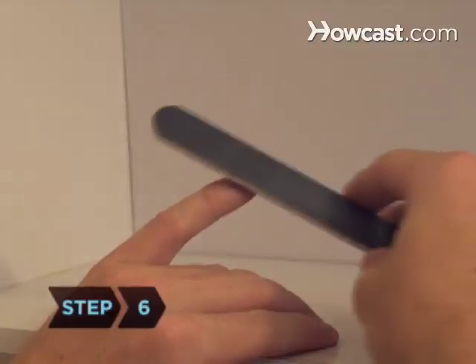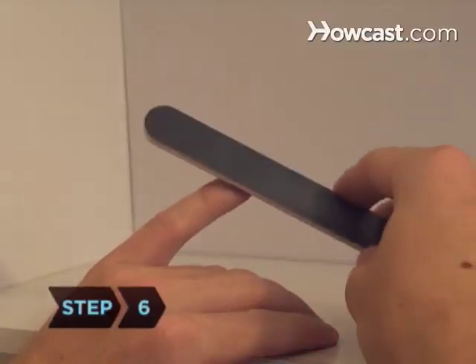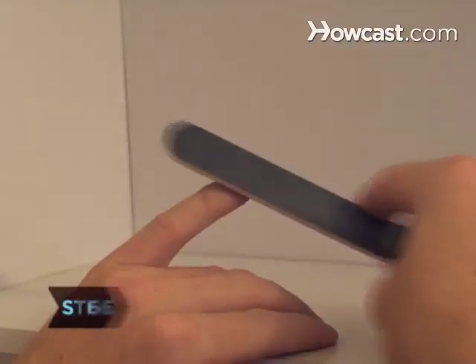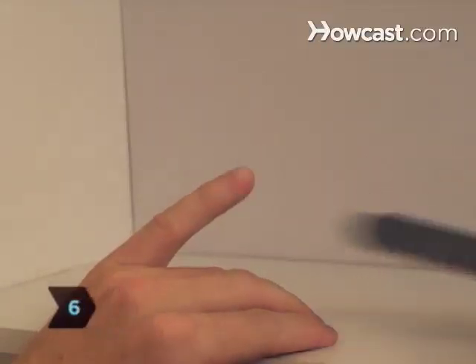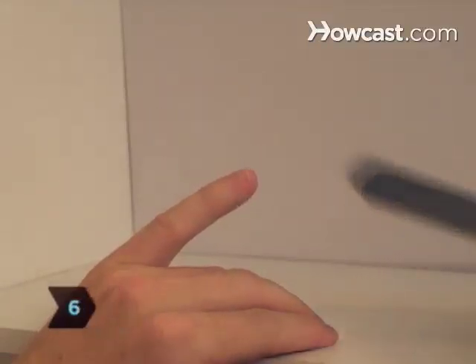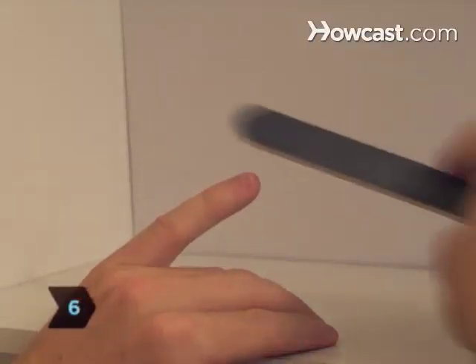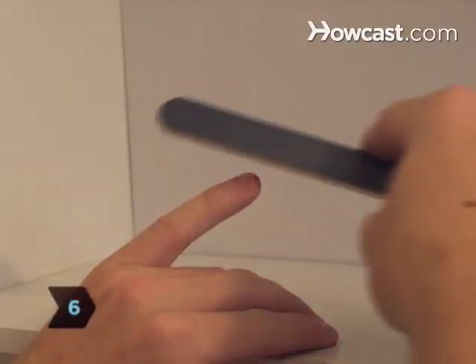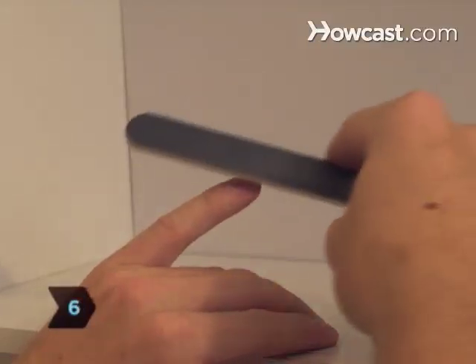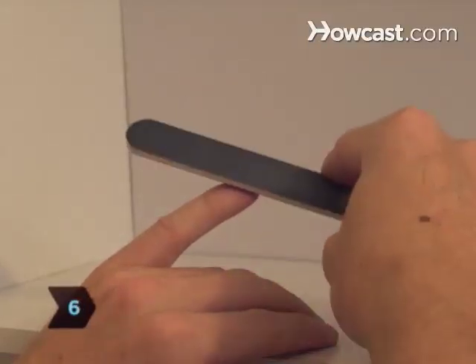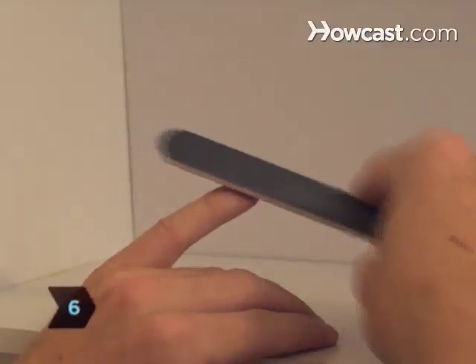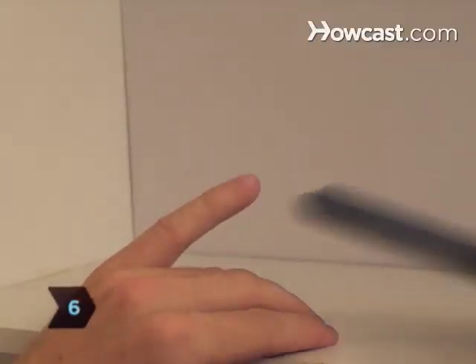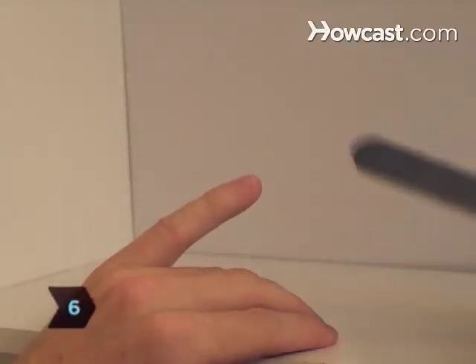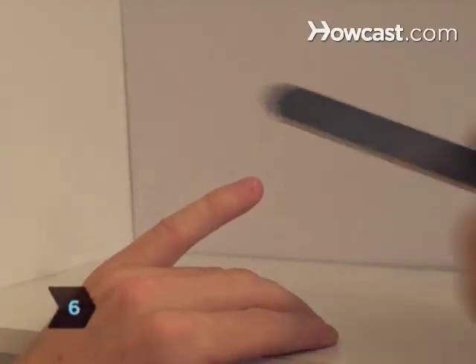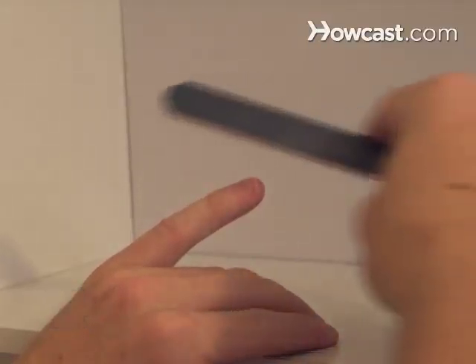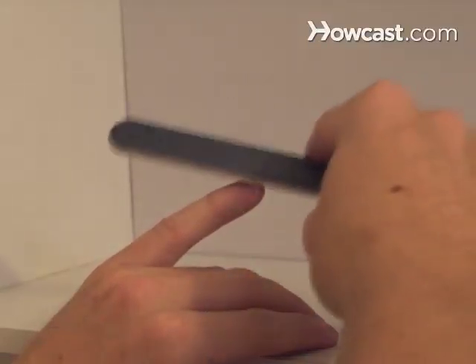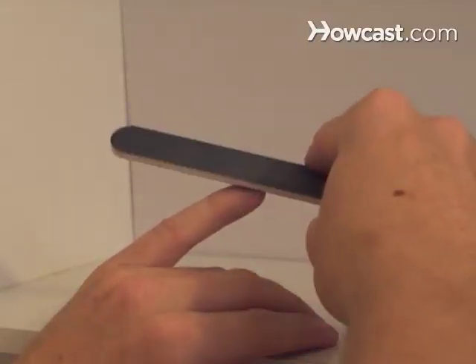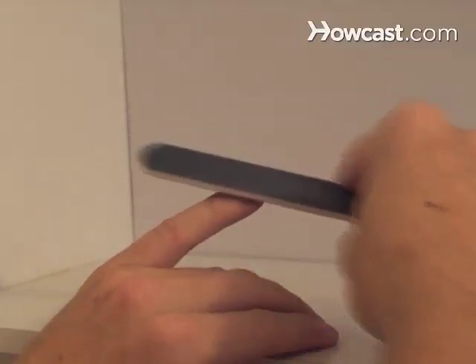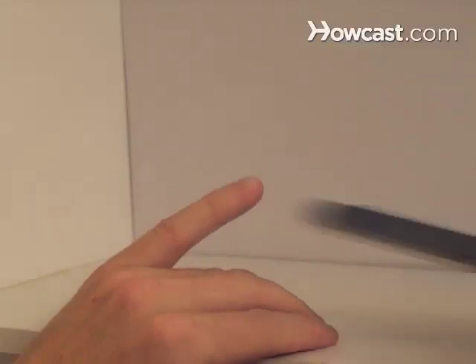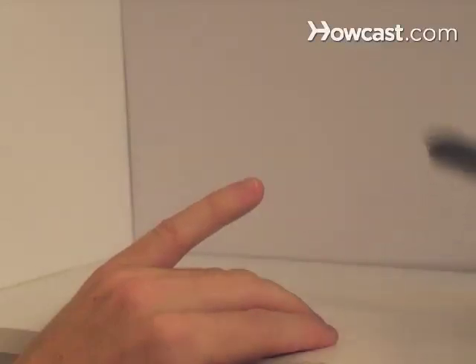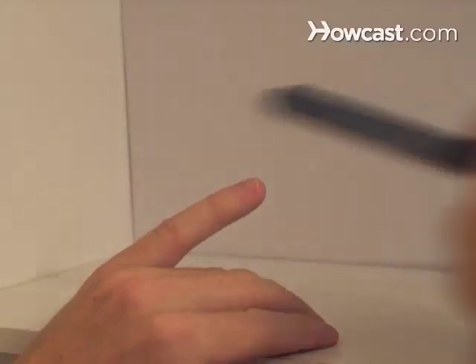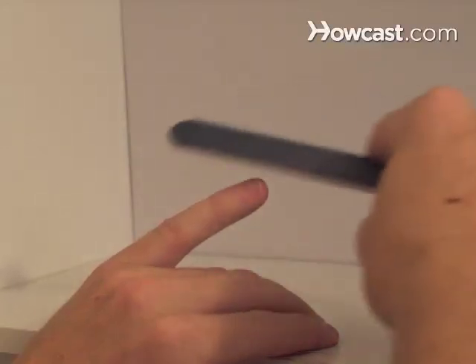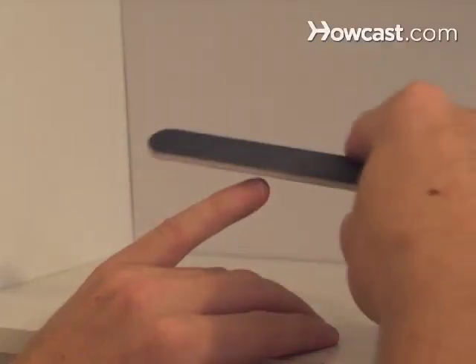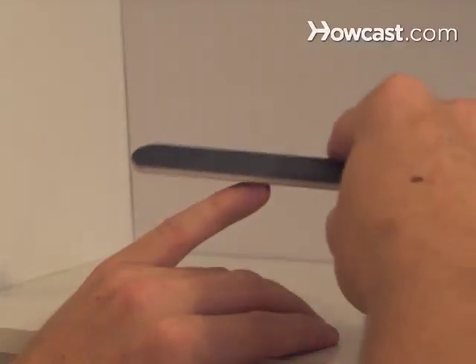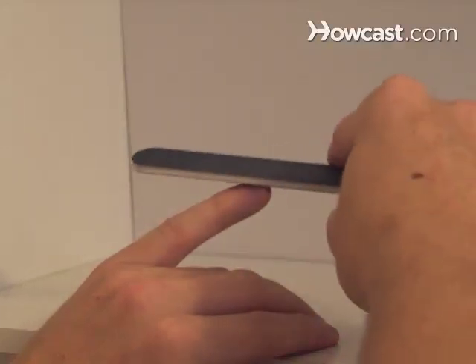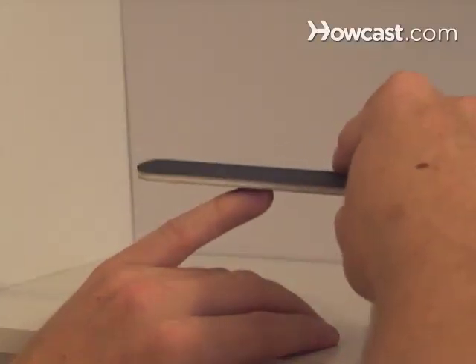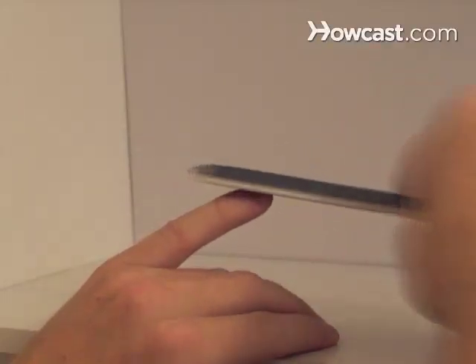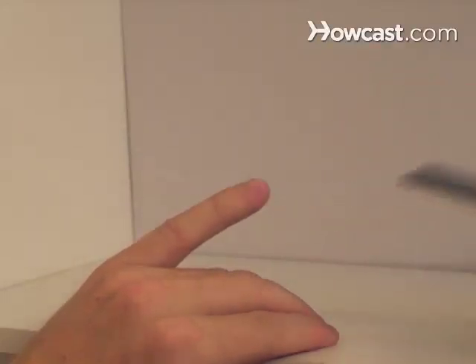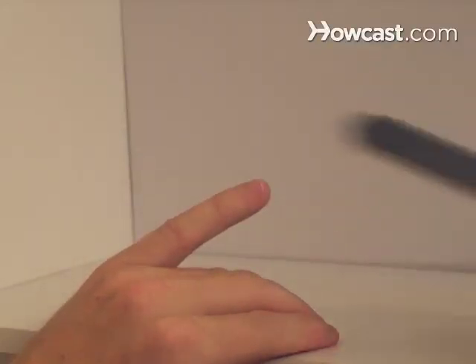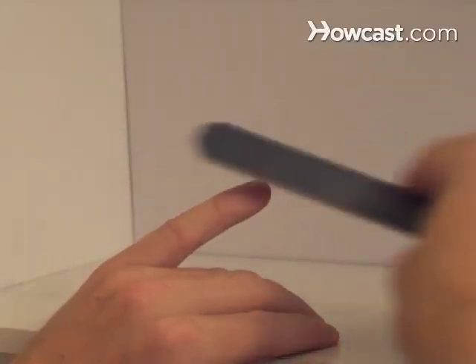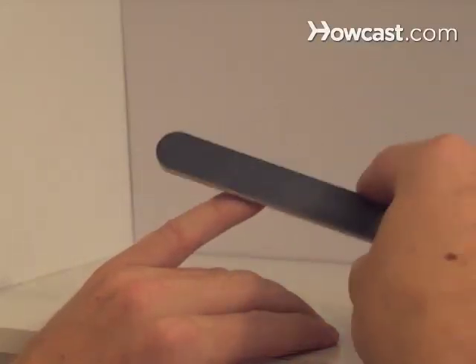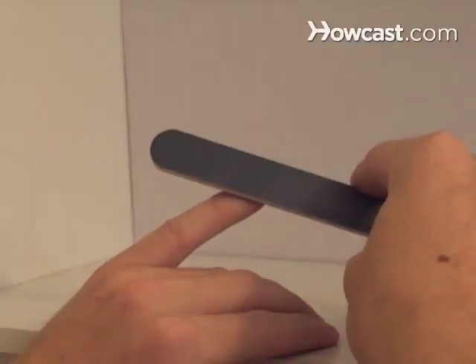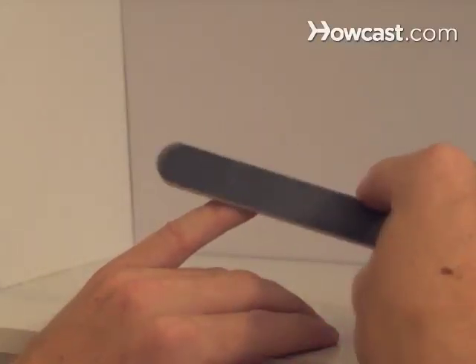Step 6. Gently use a nail file or emery board to smooth any sharp or uneven edges. File straight across and in one direction, not back and forth.